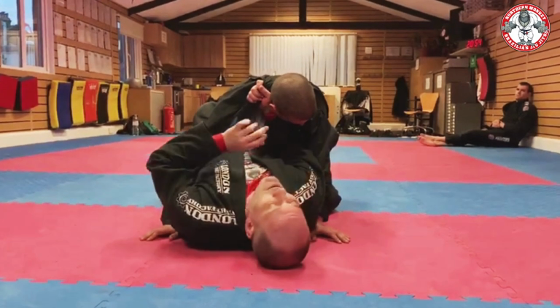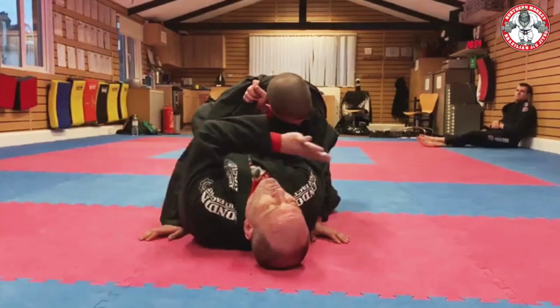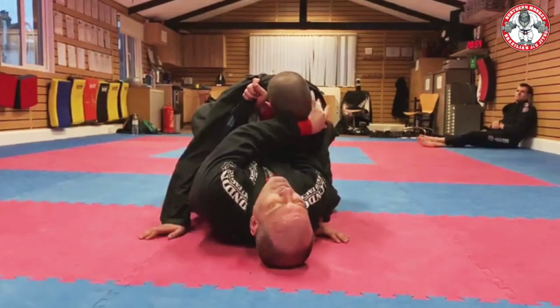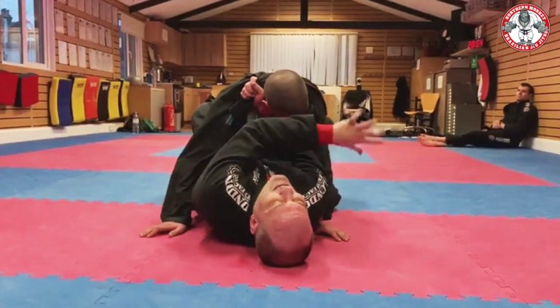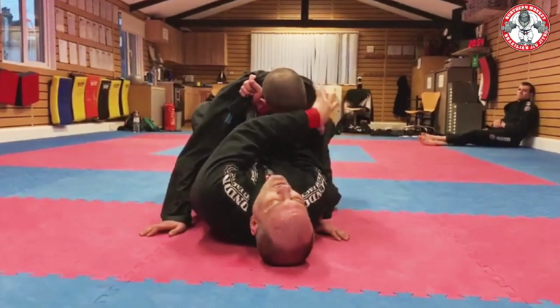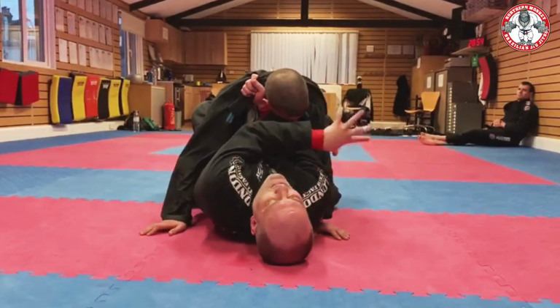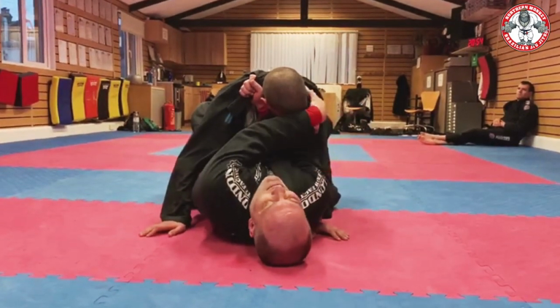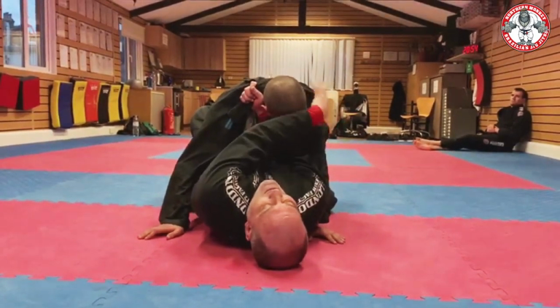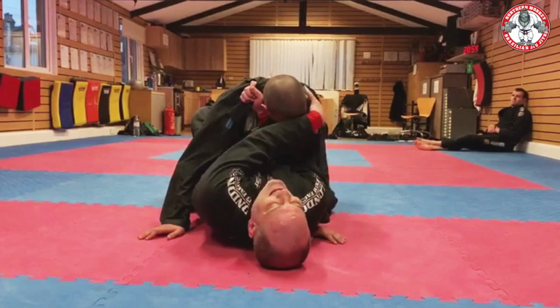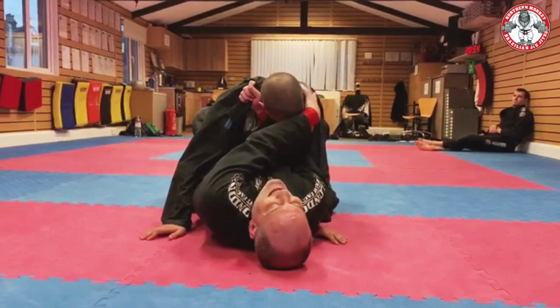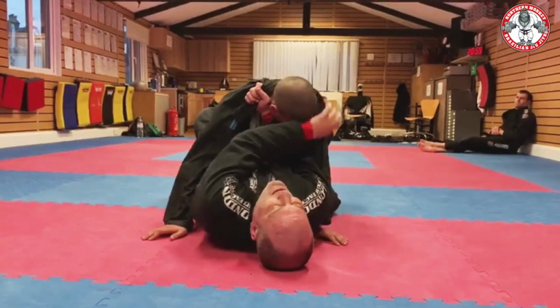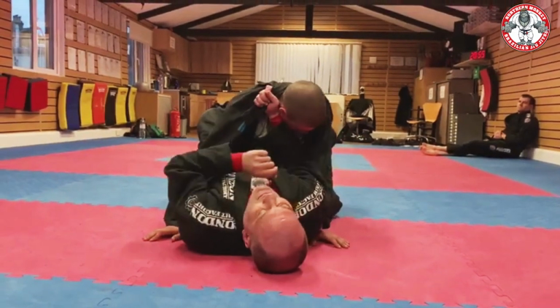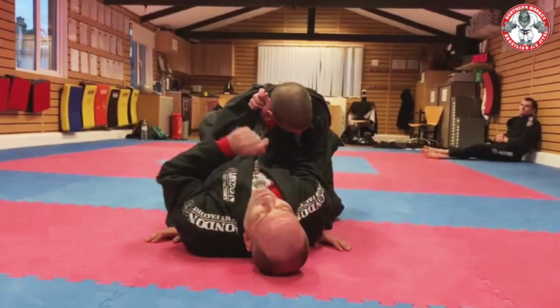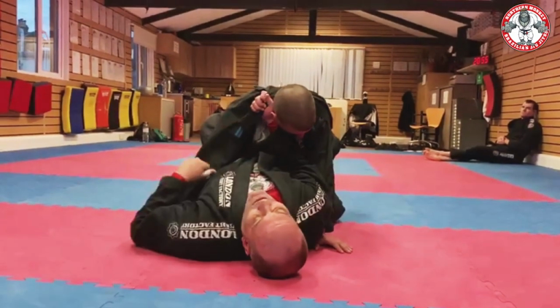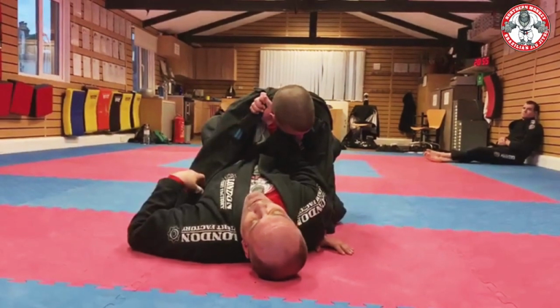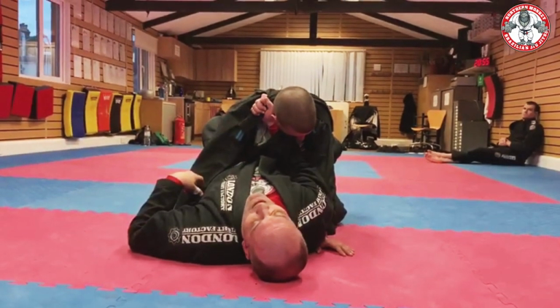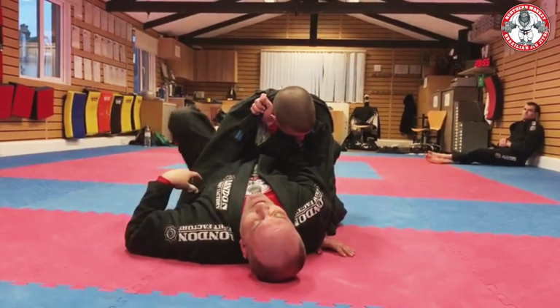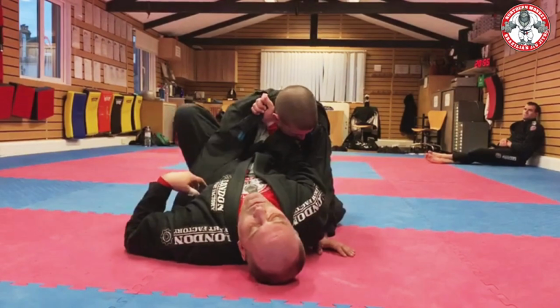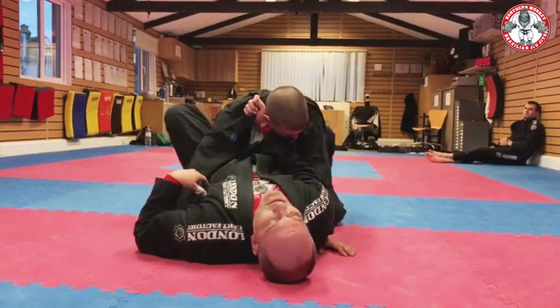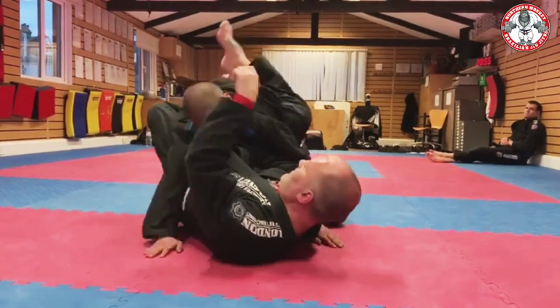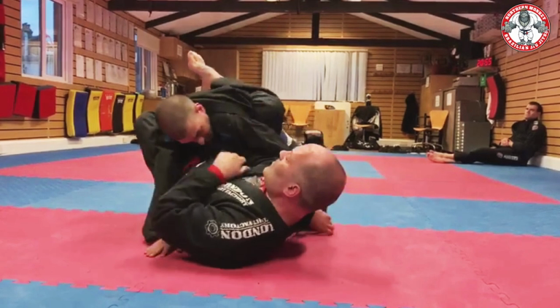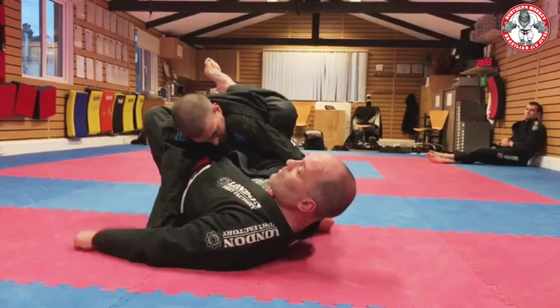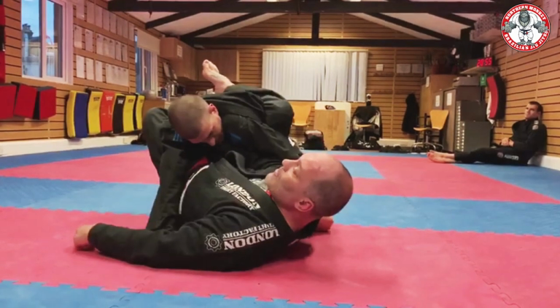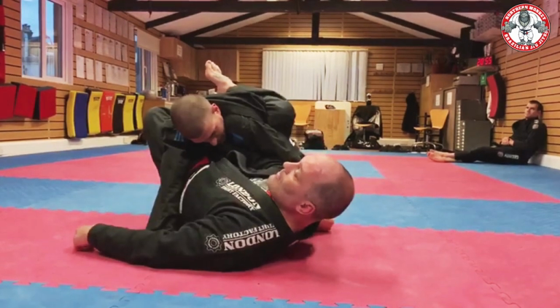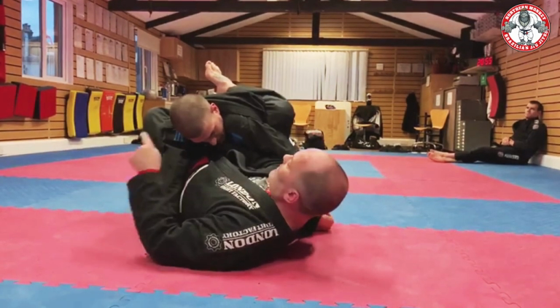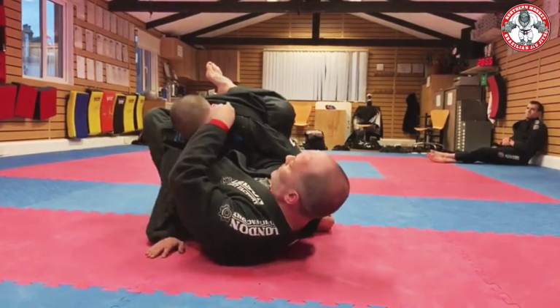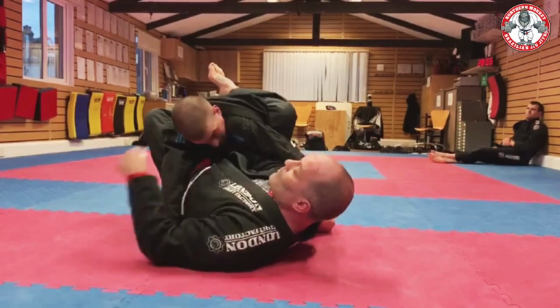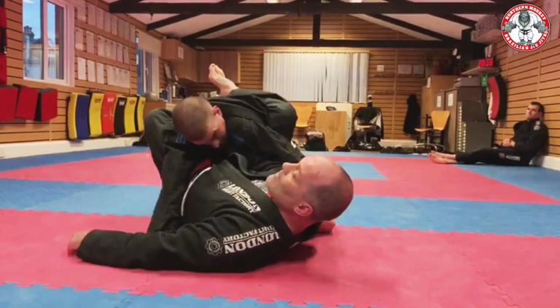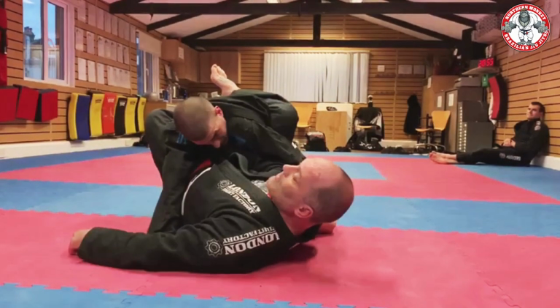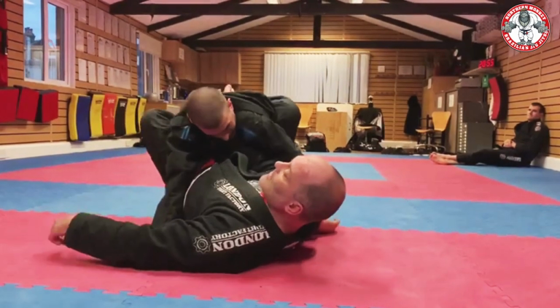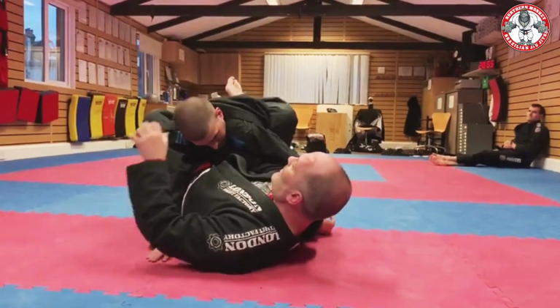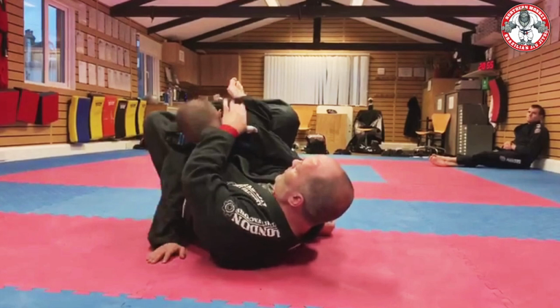Now people just try and blindly grab — look at me — and he's got his head, I can't get to that. So it's the same principle as an armbar. Now look what's happened: I changed my angle — what's showing there?